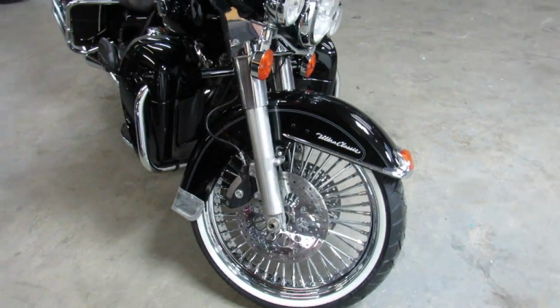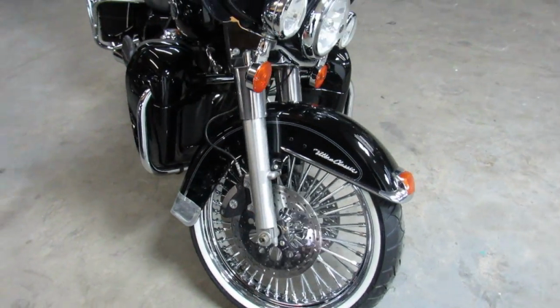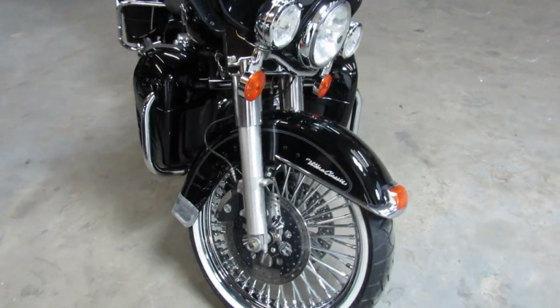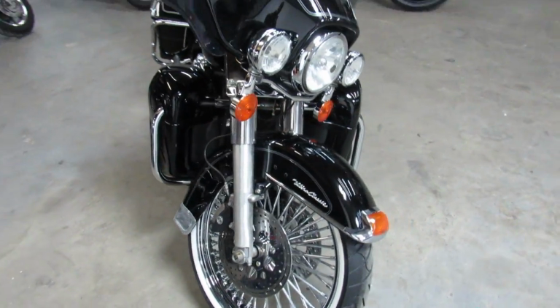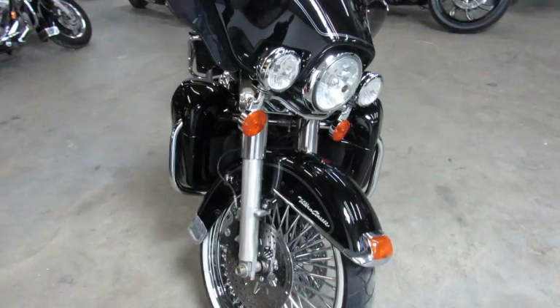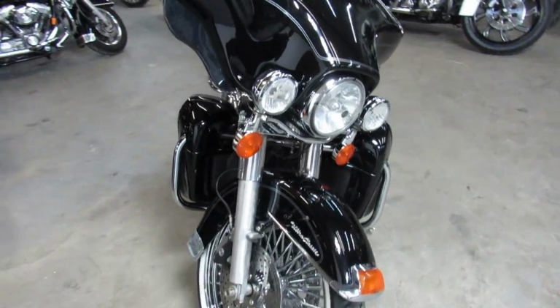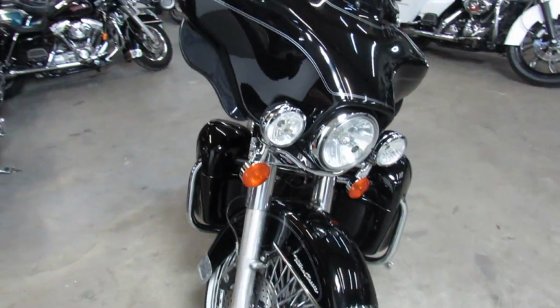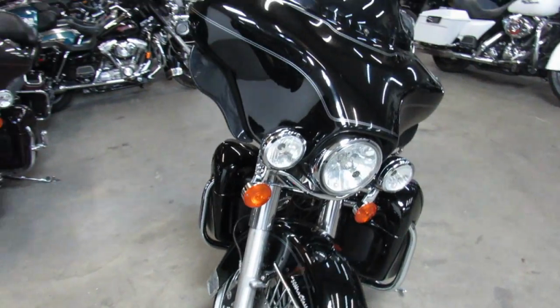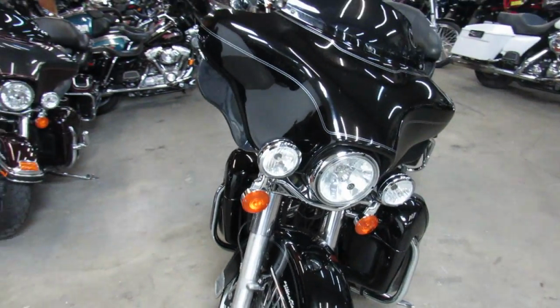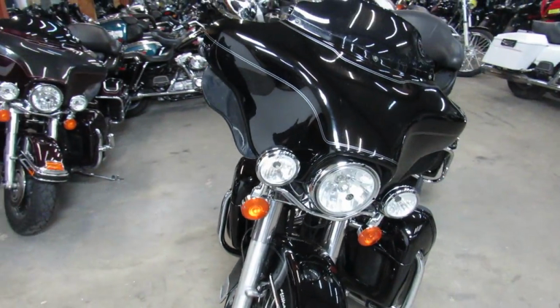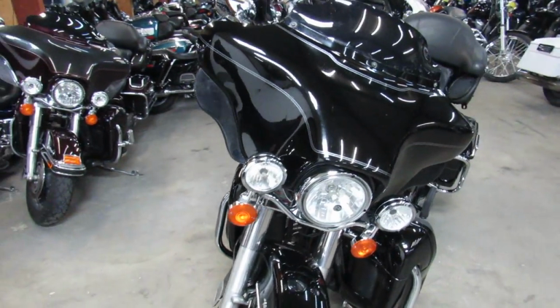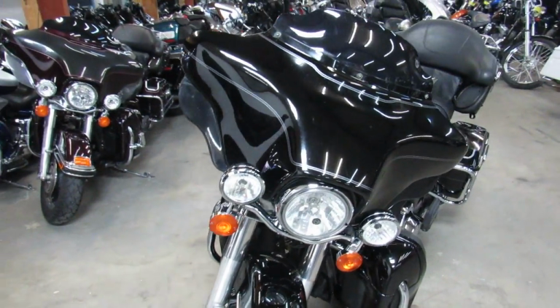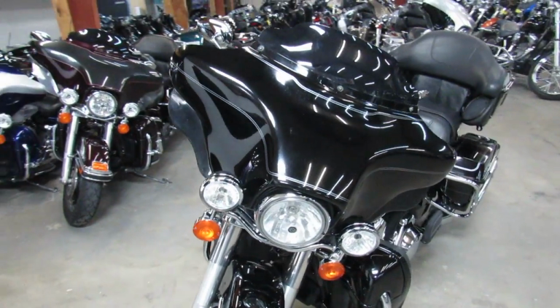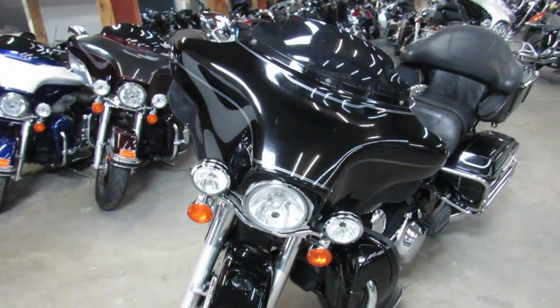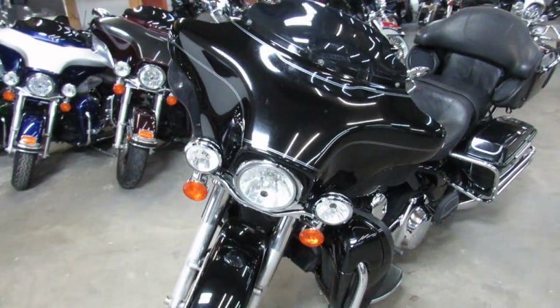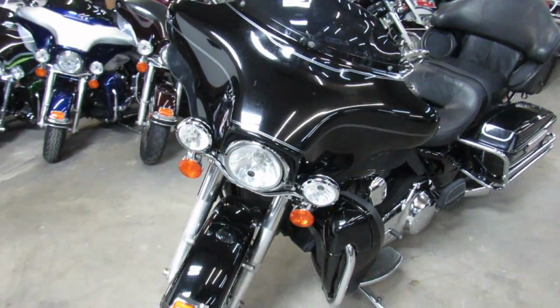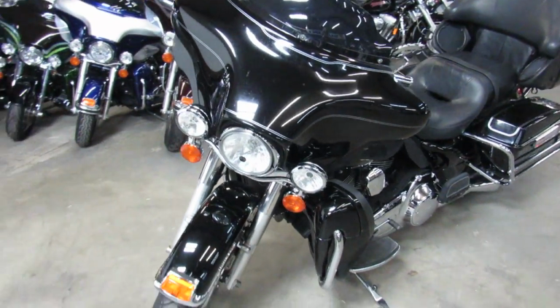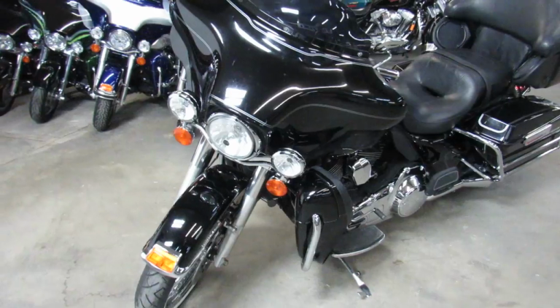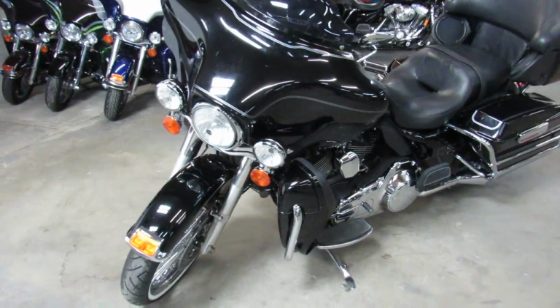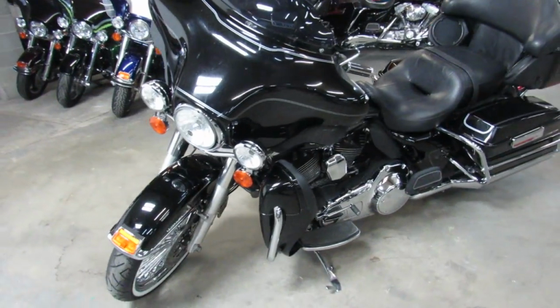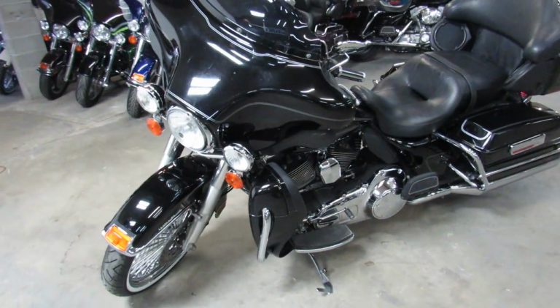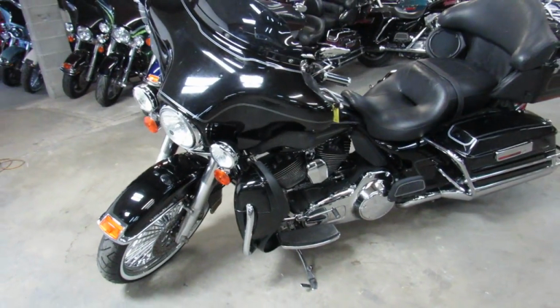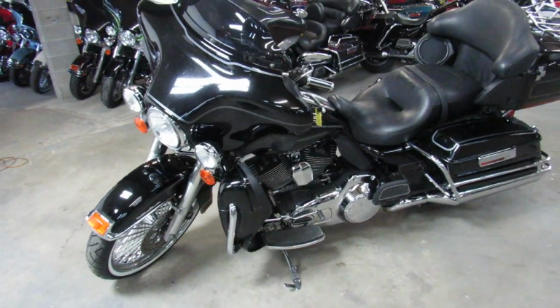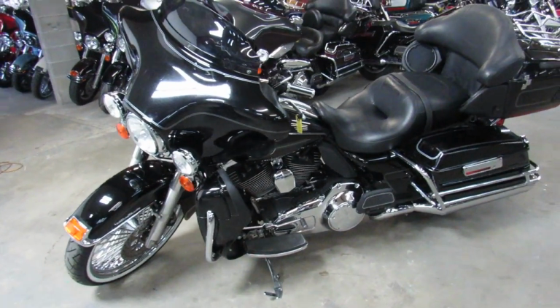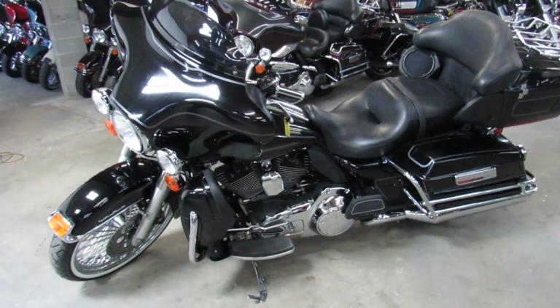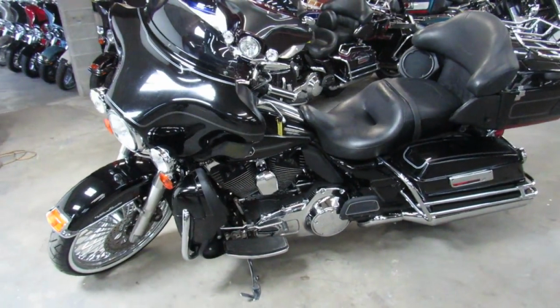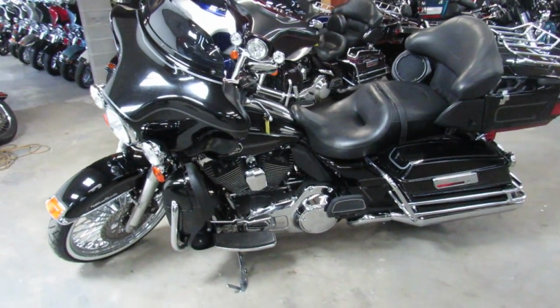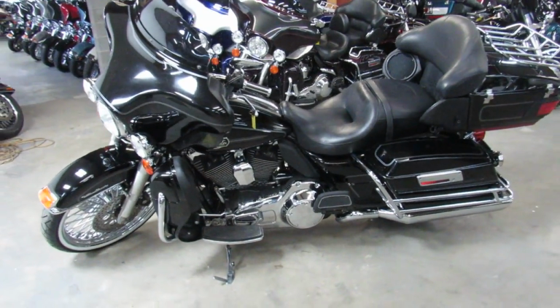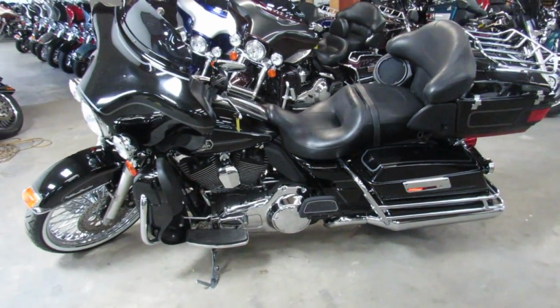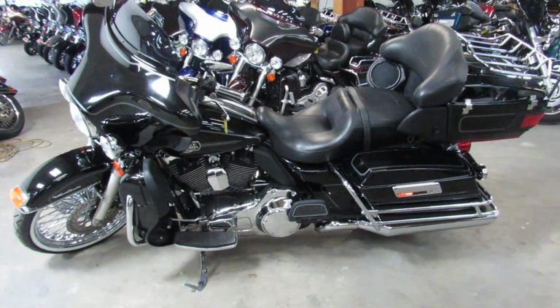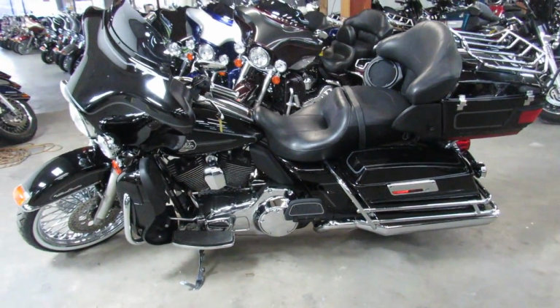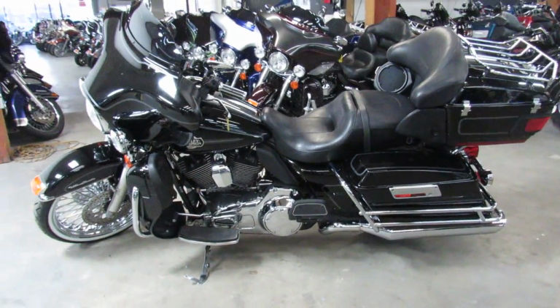You guys can stand out from the crowd on this '11 ultra. Give us a call, we'll get it done — we've got guaranteed financing, leasing programs, layaway programs. You can get us at 810-648-9500.